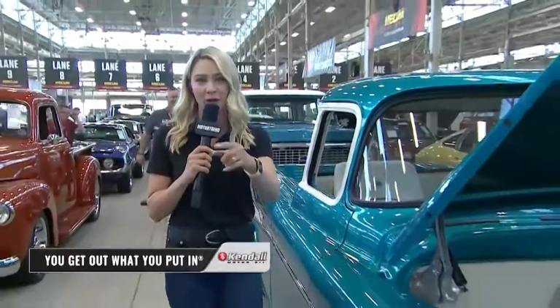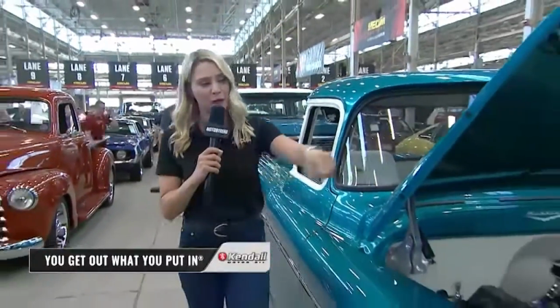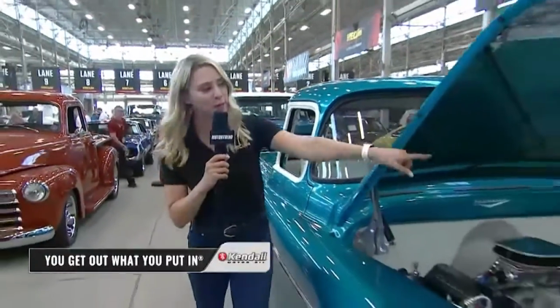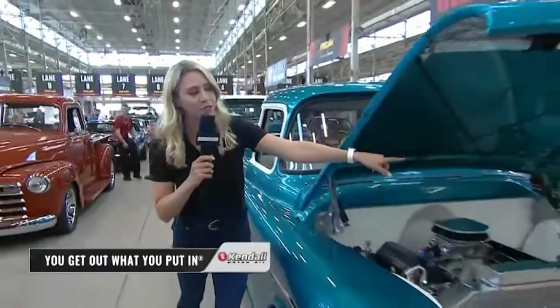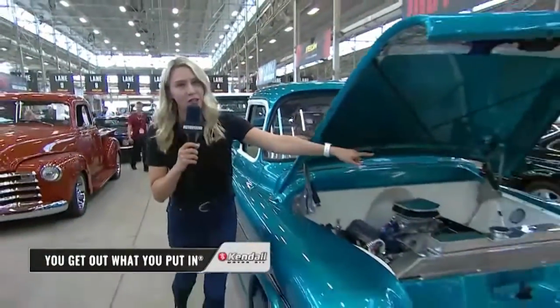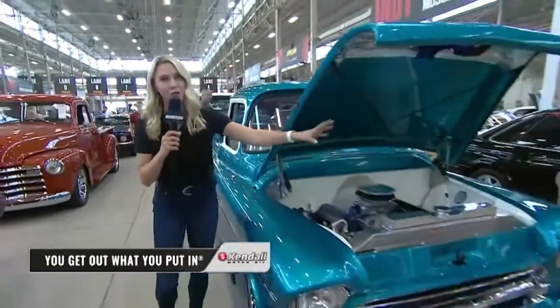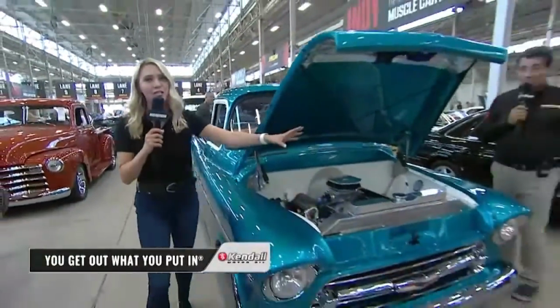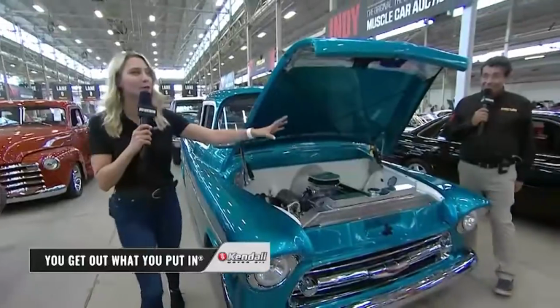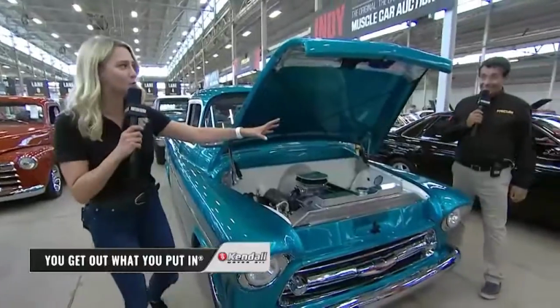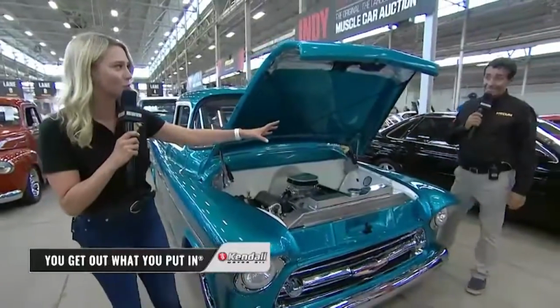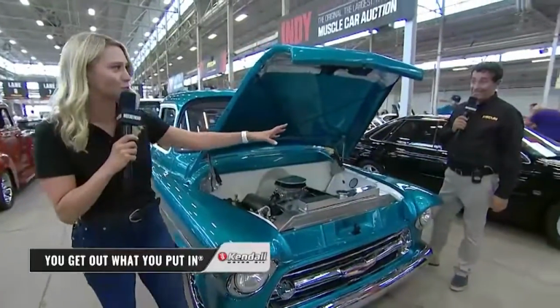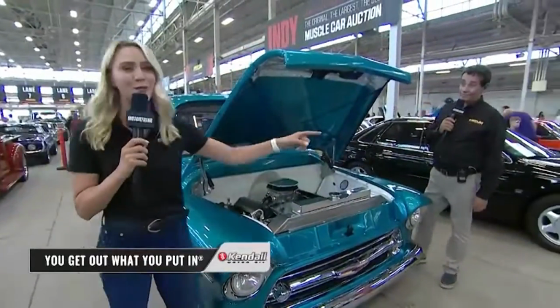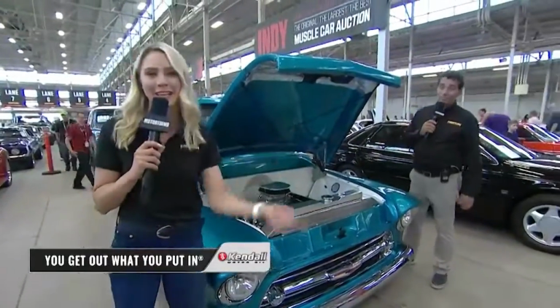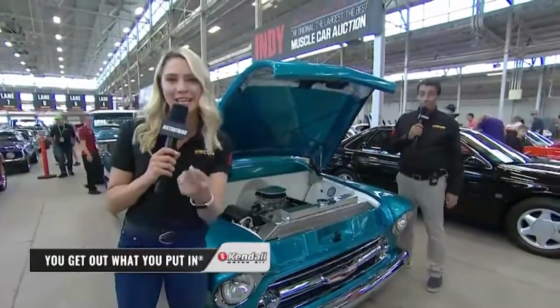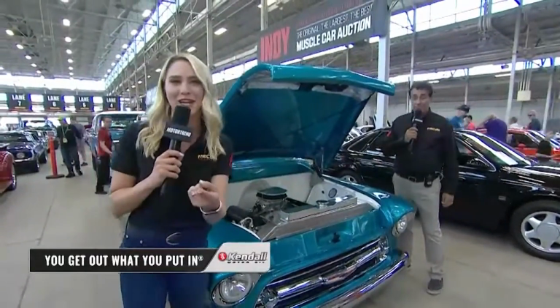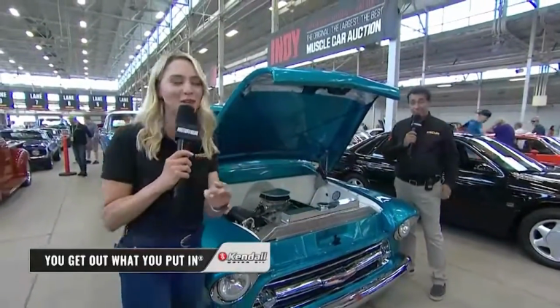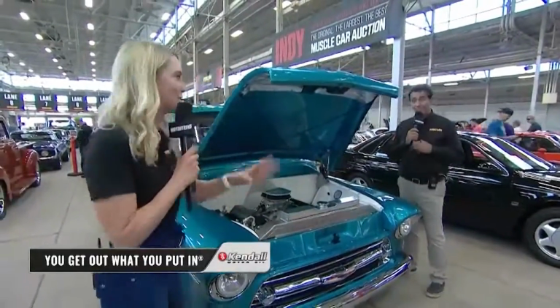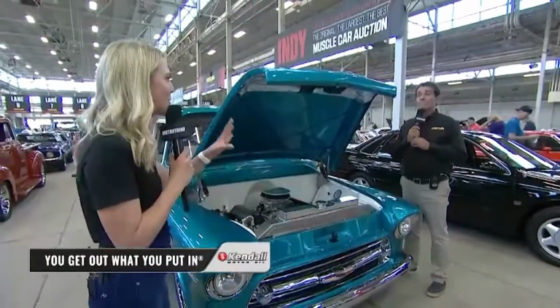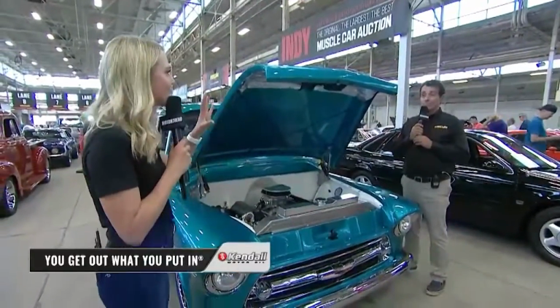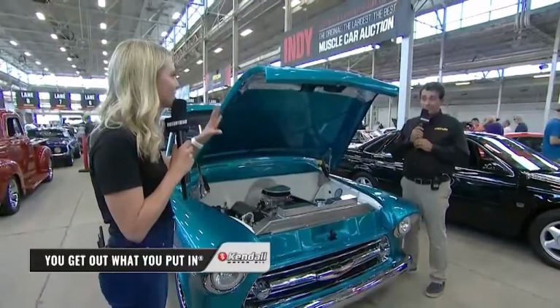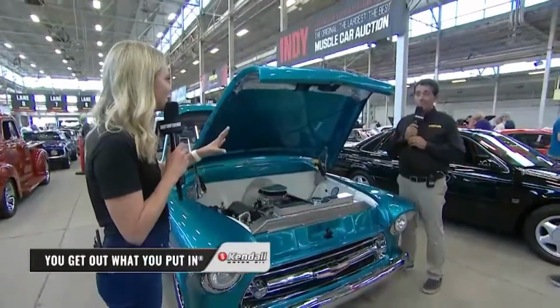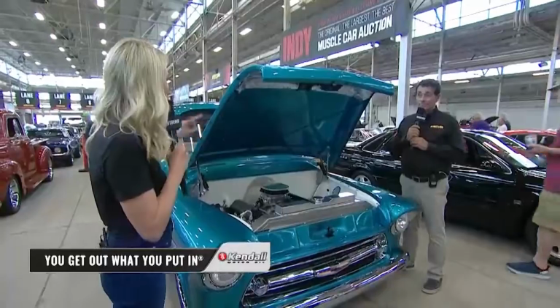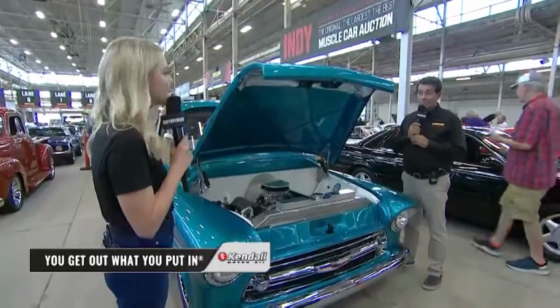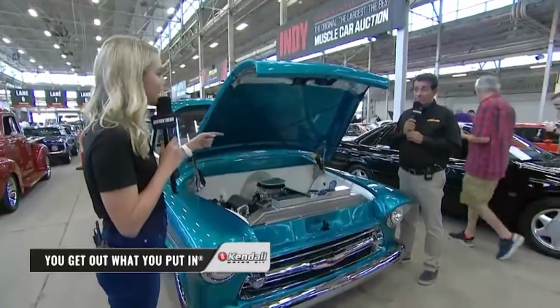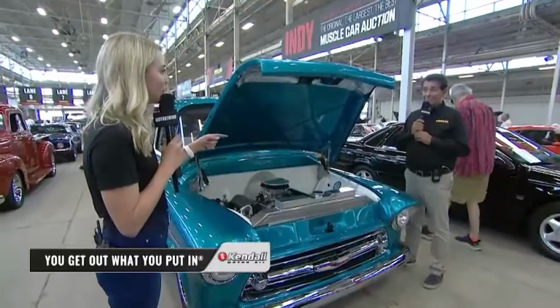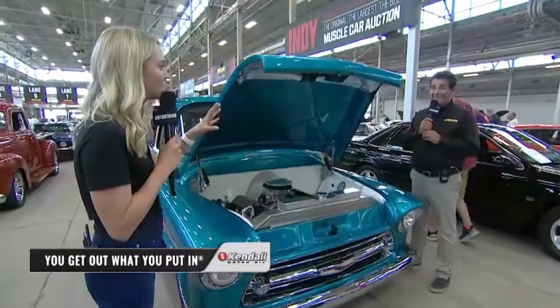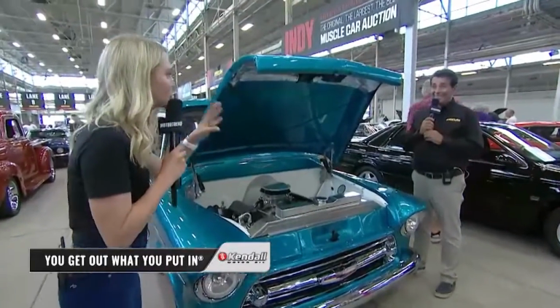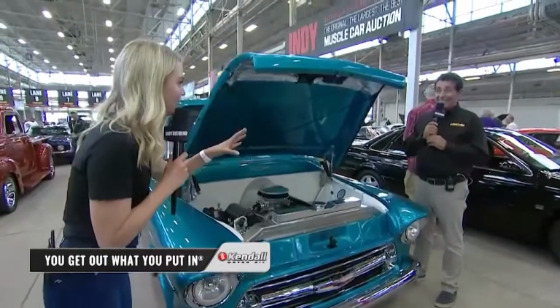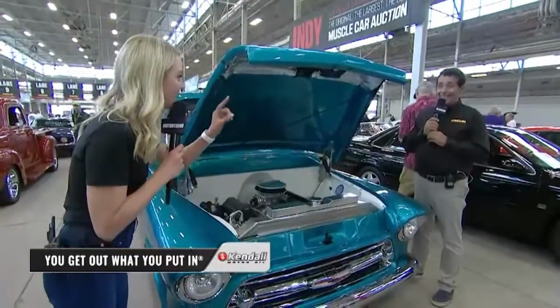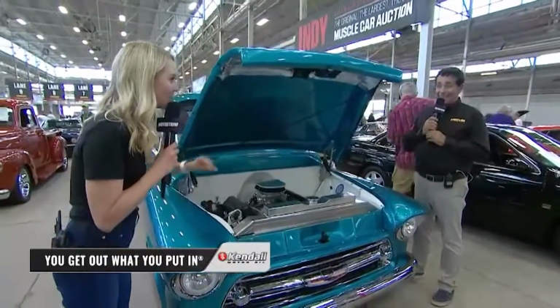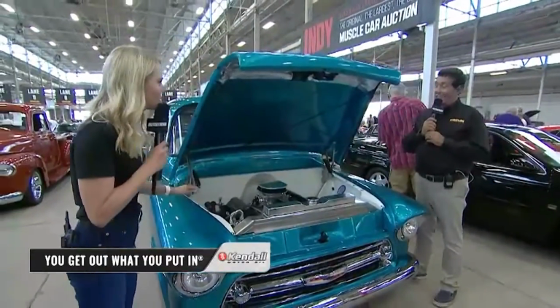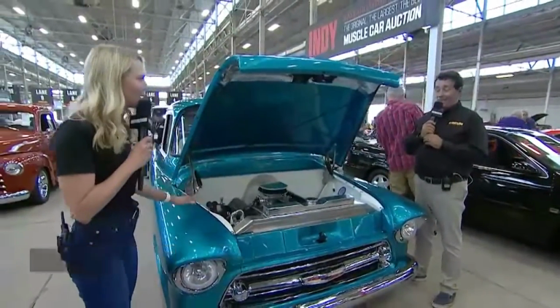My buddy Bill Stevens over here usually gets to get up close and personal with those cars, but today he invited me along. And I'm so glad you did, because this cameo — it's striking. That color, what's it all about?